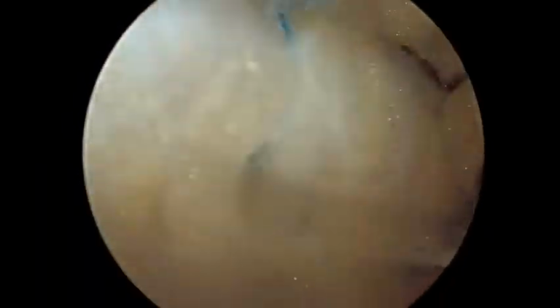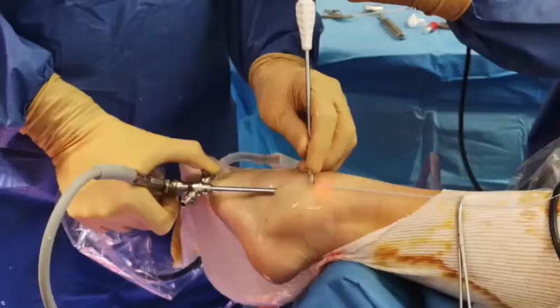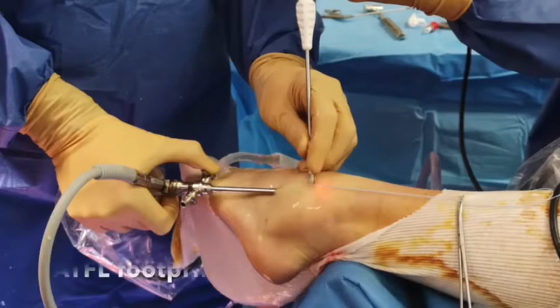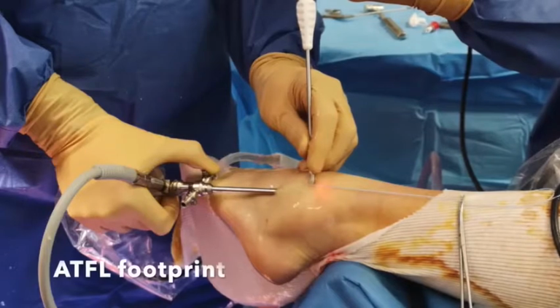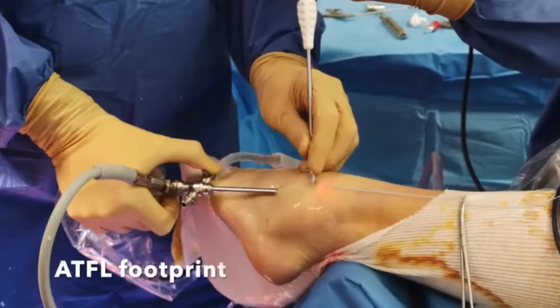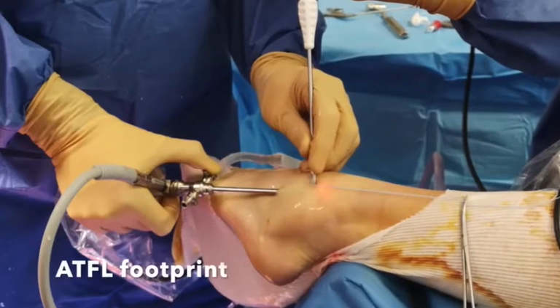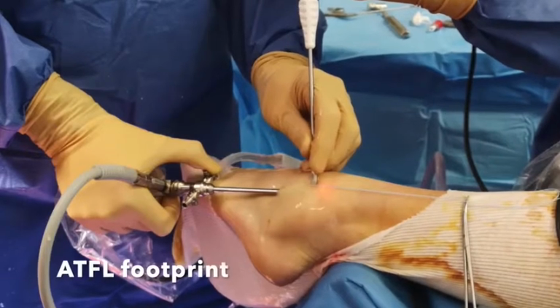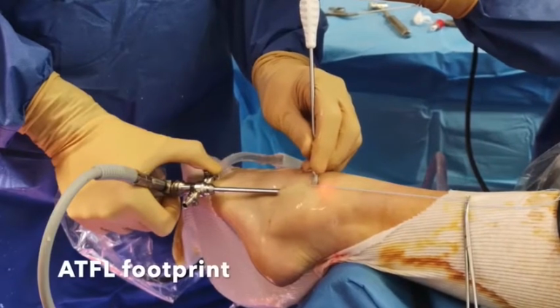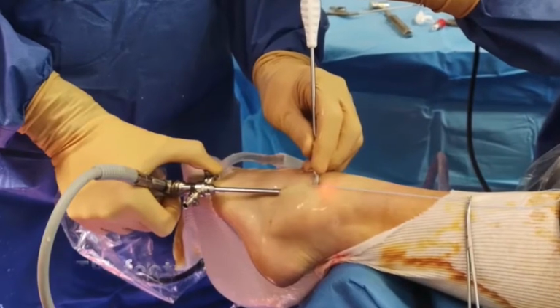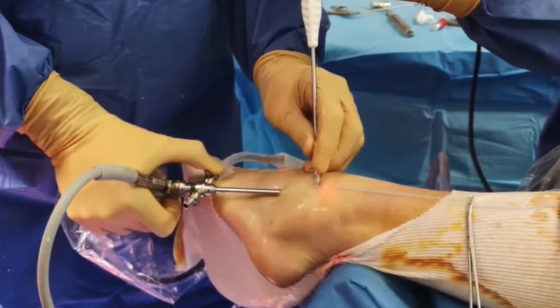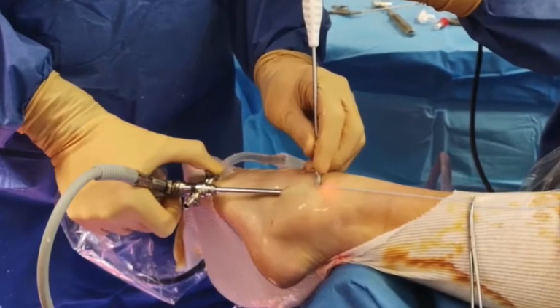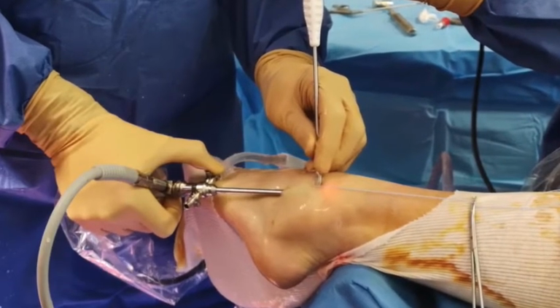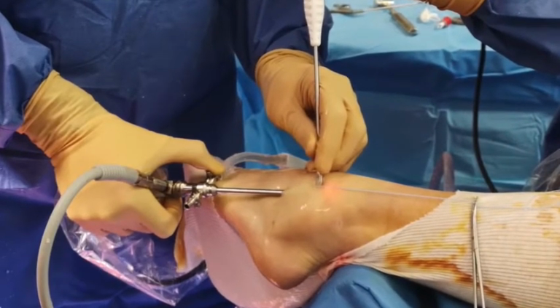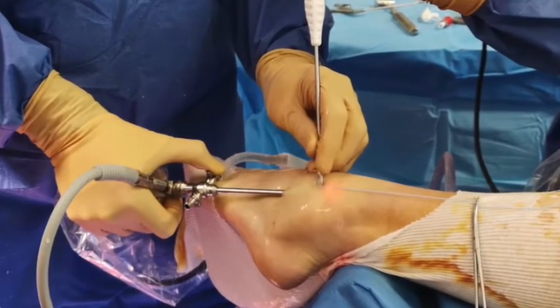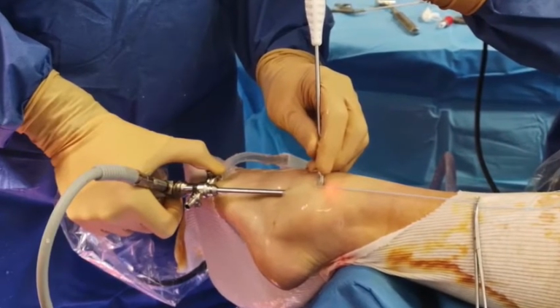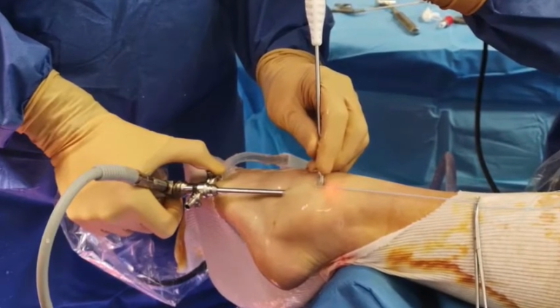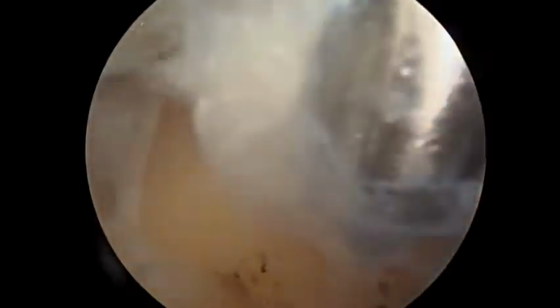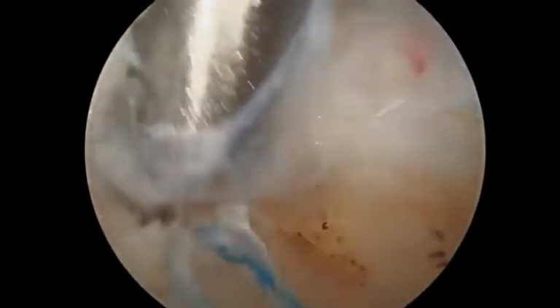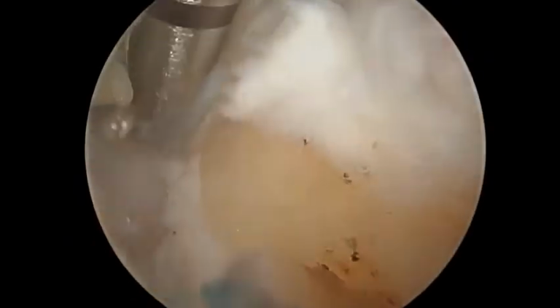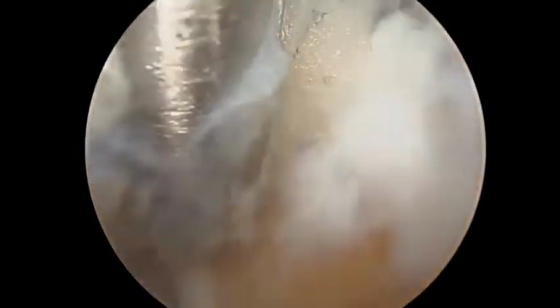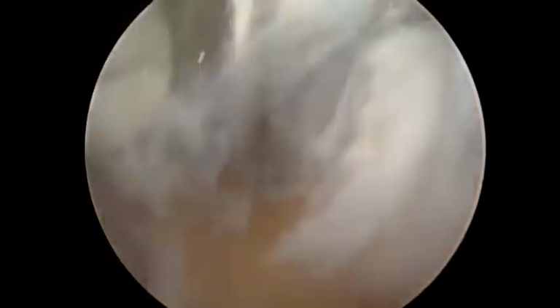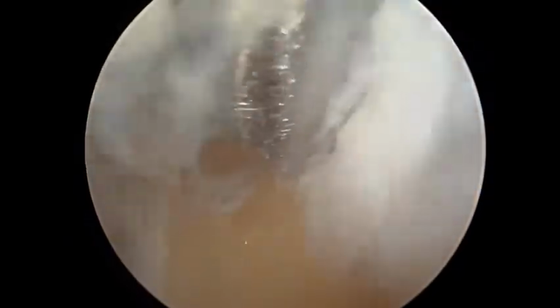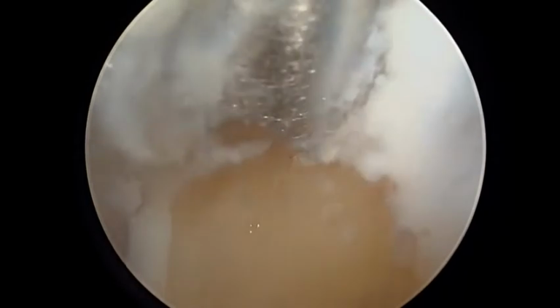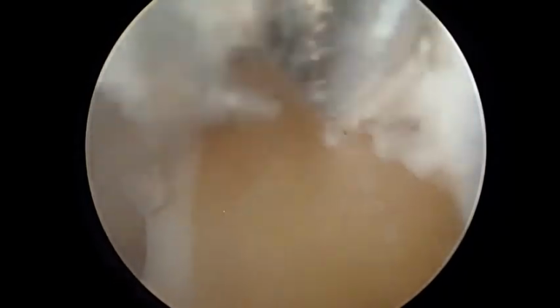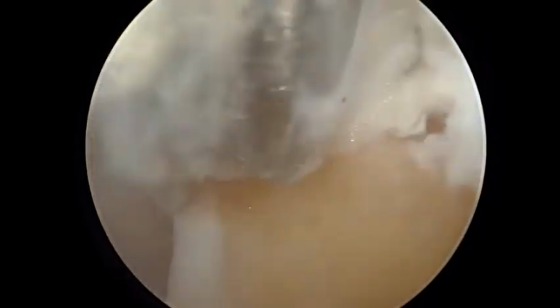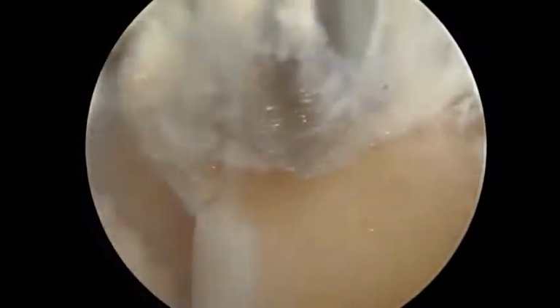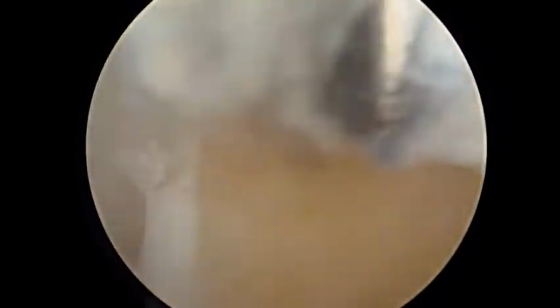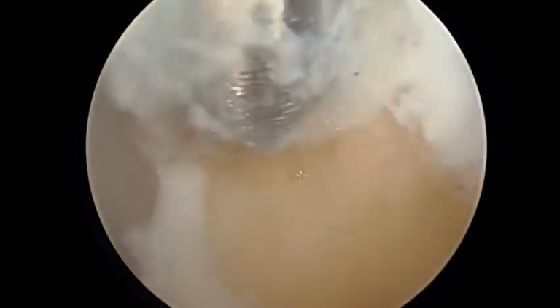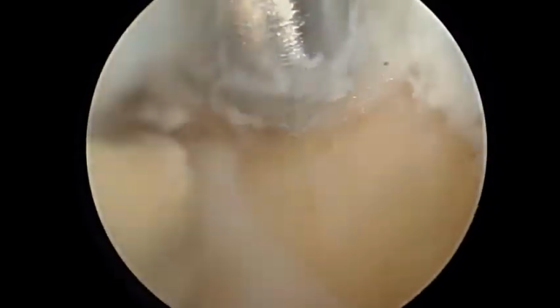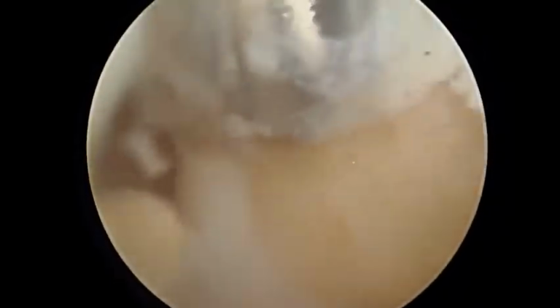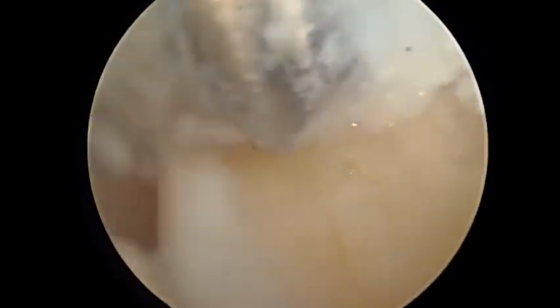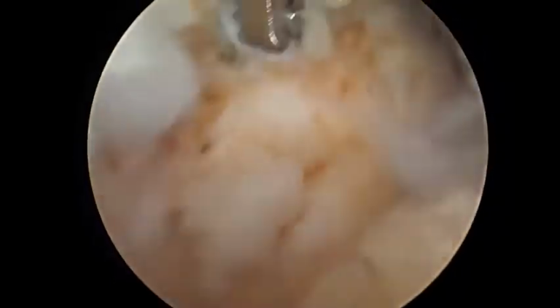The second anchor is placed in the ATFL footprint through the anterolateral portal, and sutures are passed through both the ATFL and the inferior extensor retinaculum.